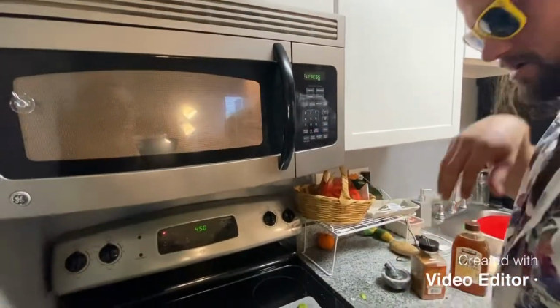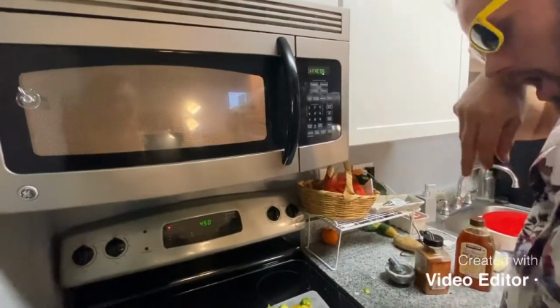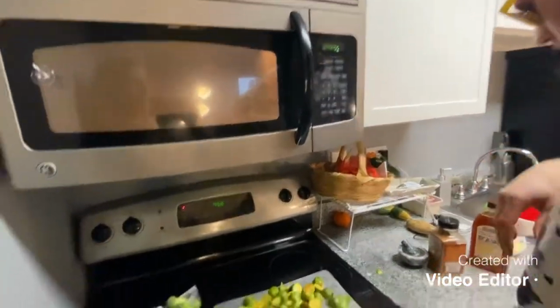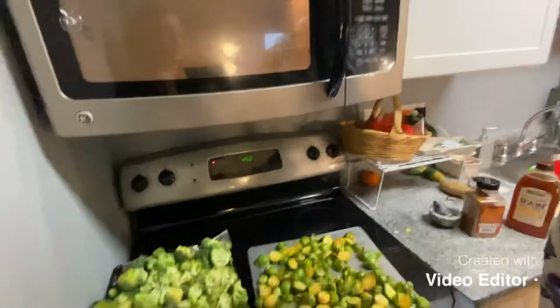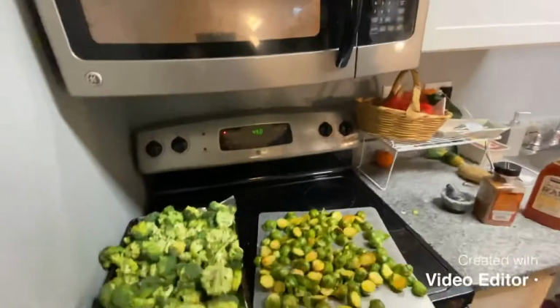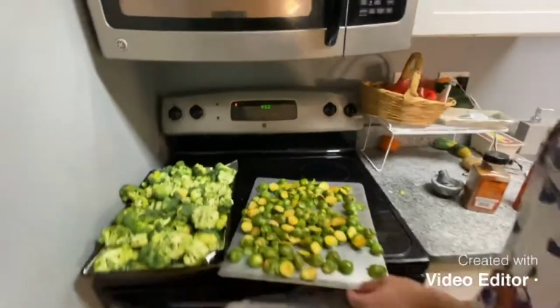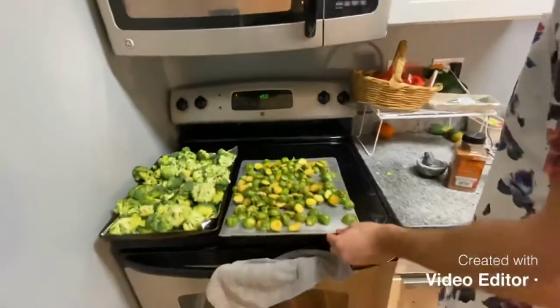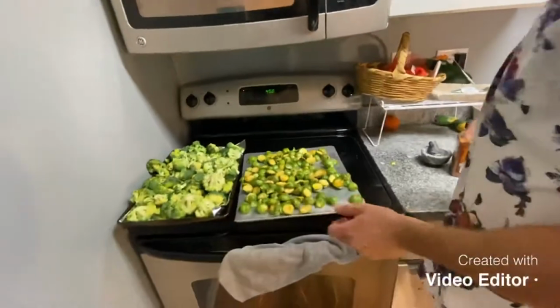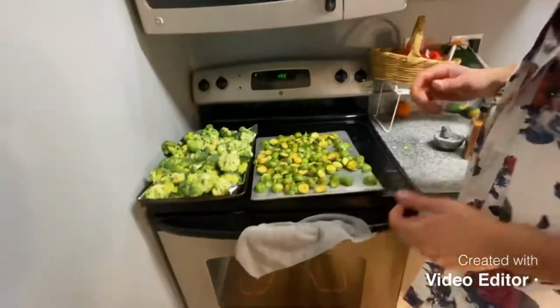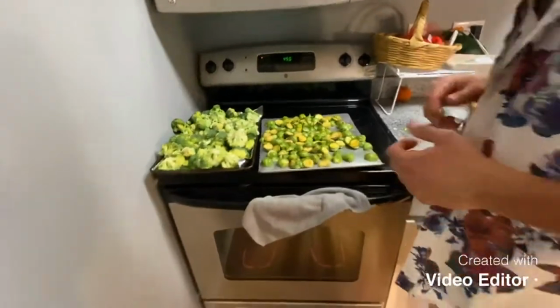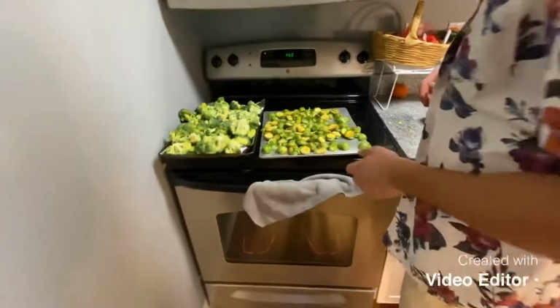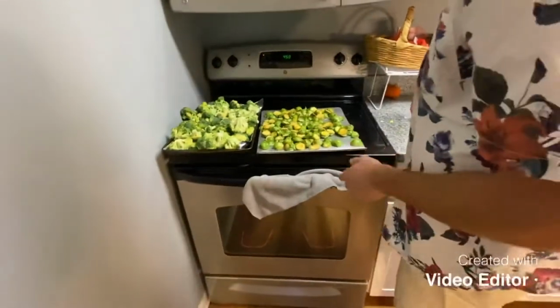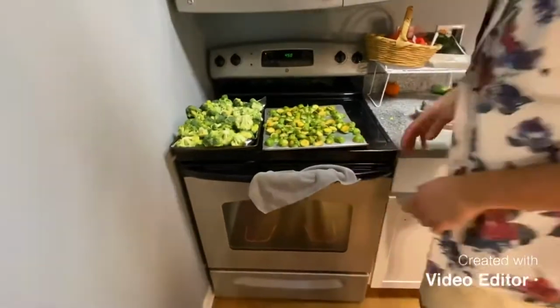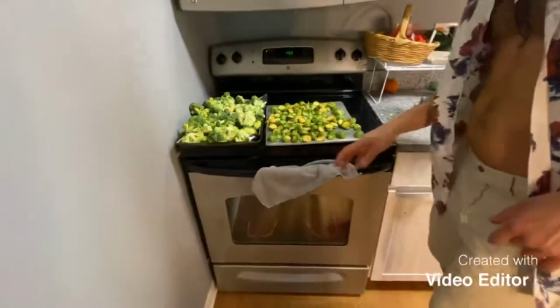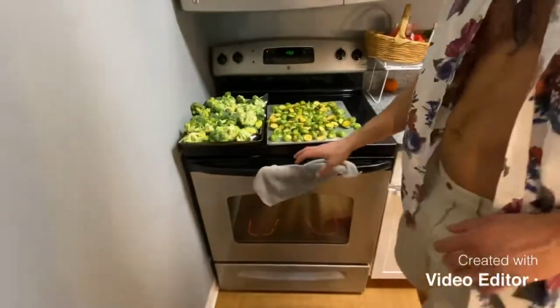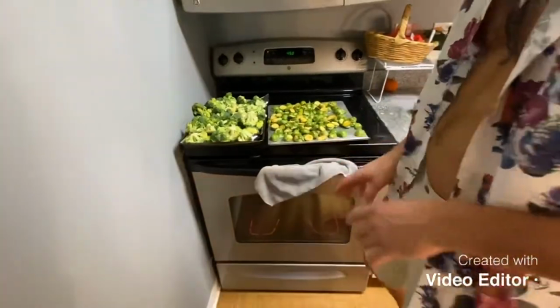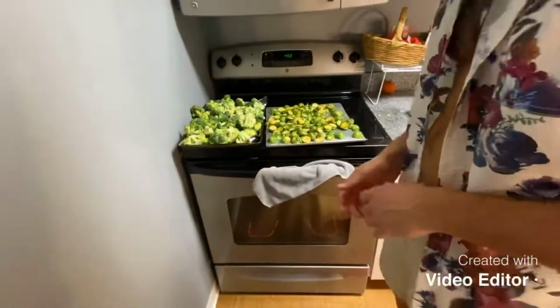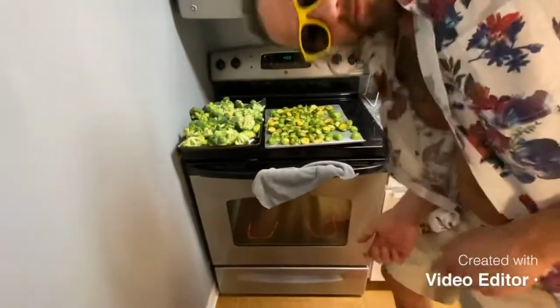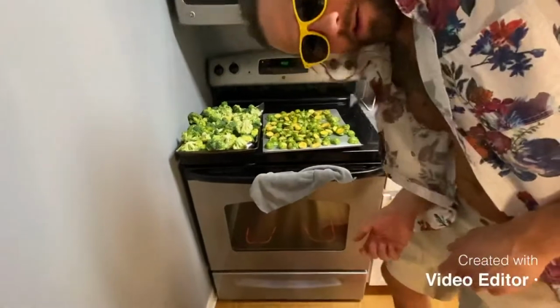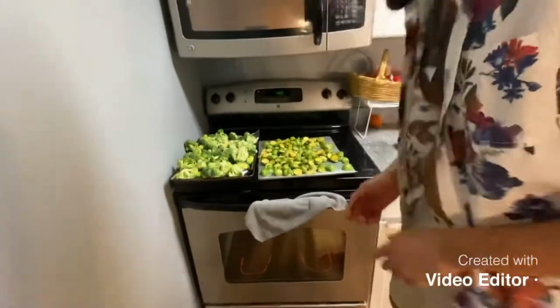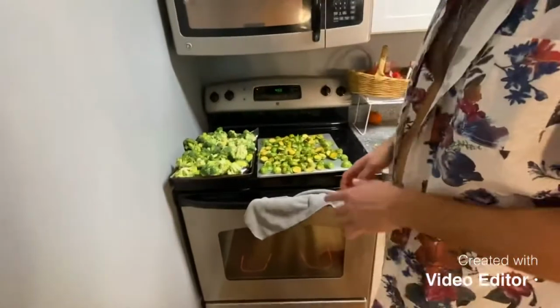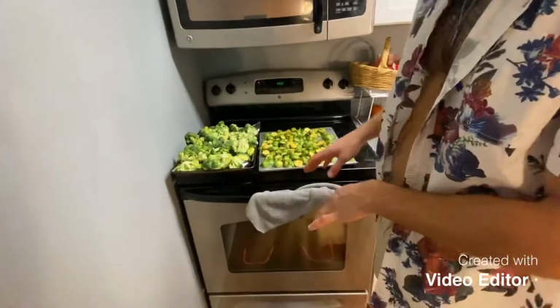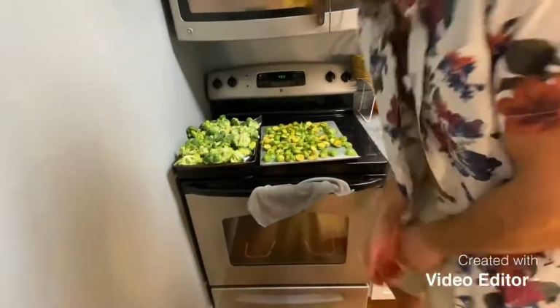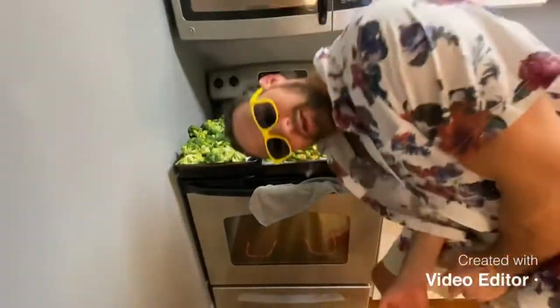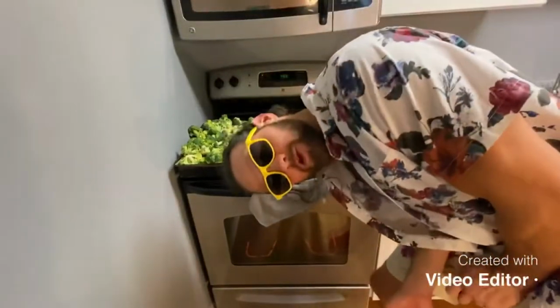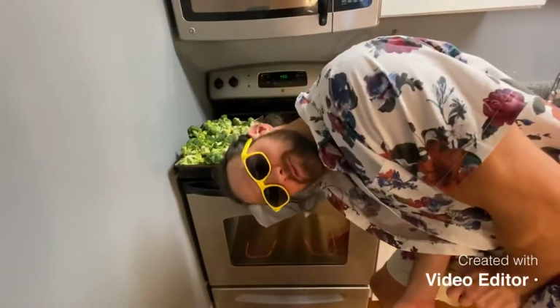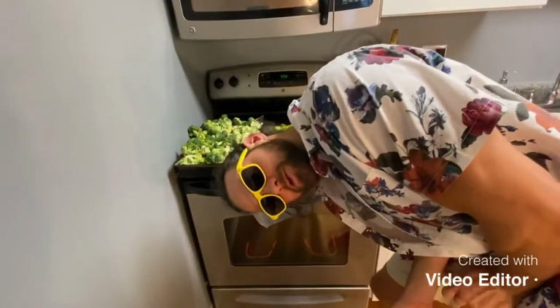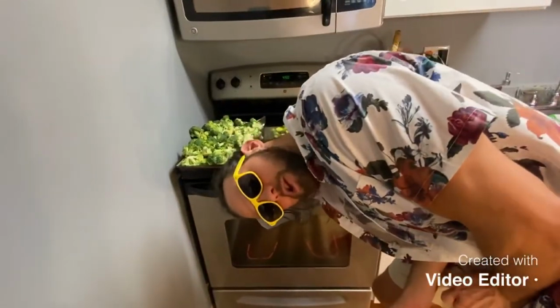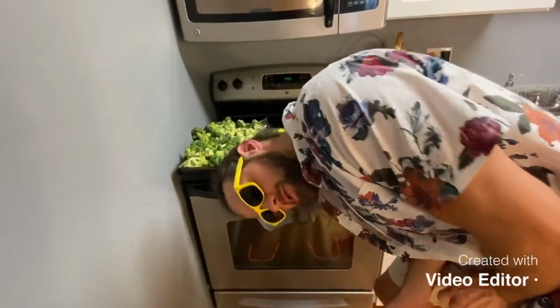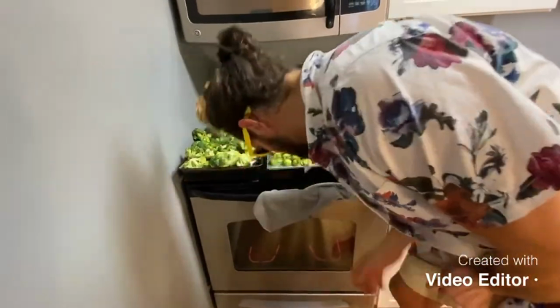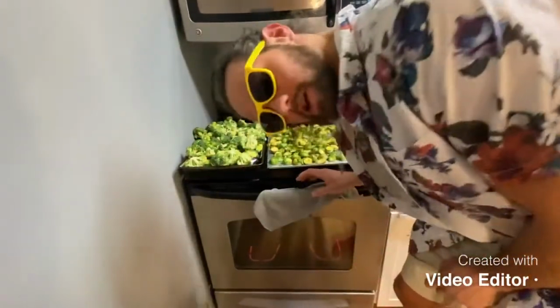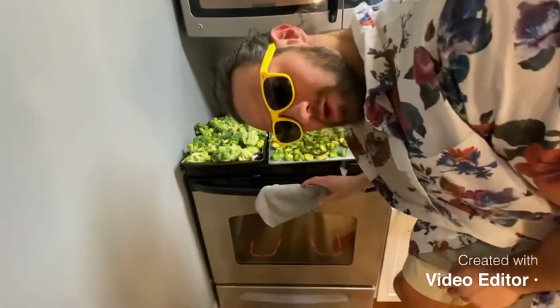Thanks for catching the alarm — the potatoes have been on there for 20 minutes, which means it's time to pull them out.